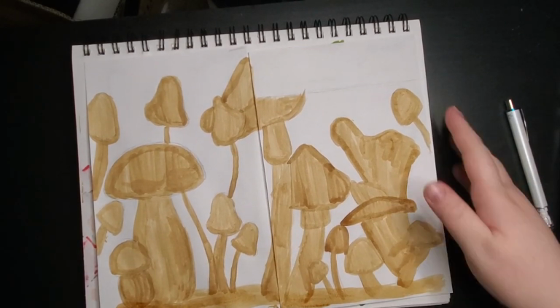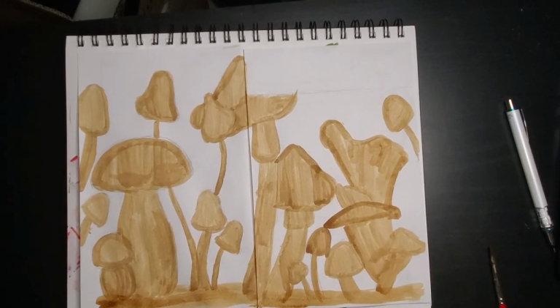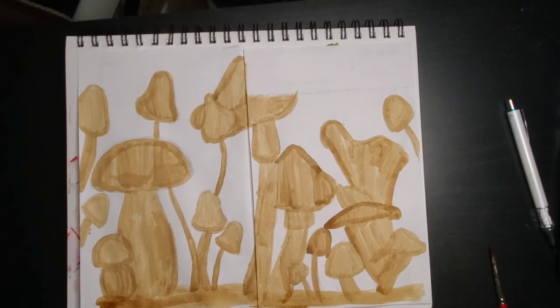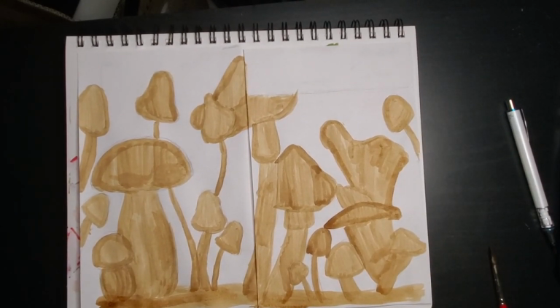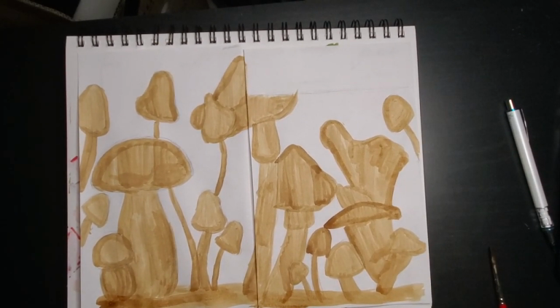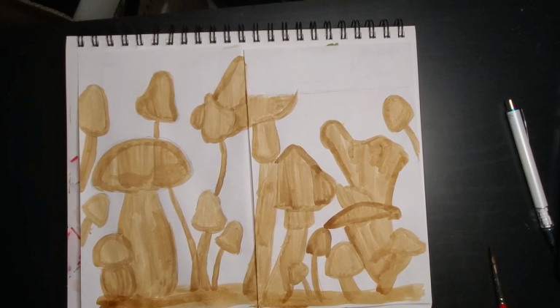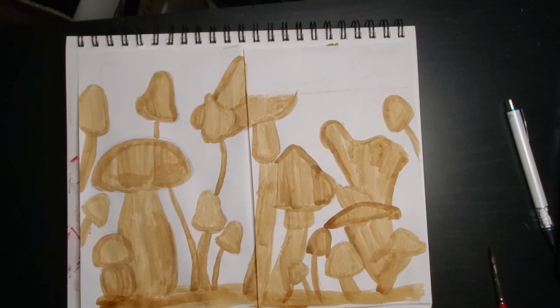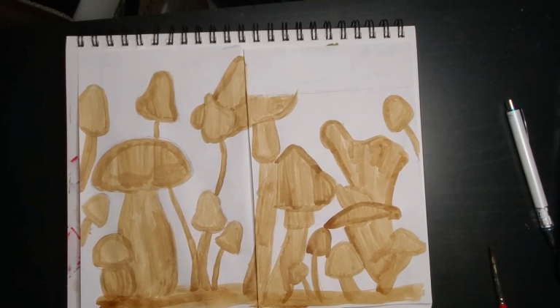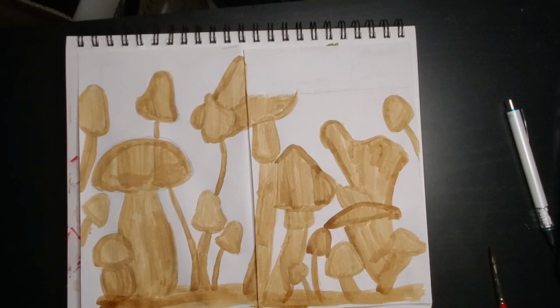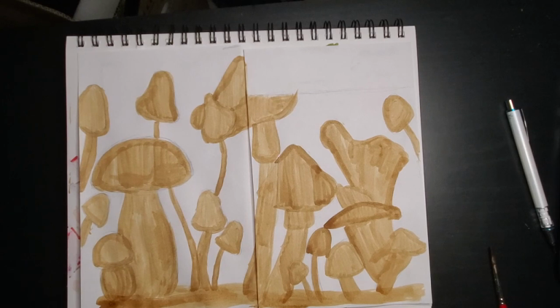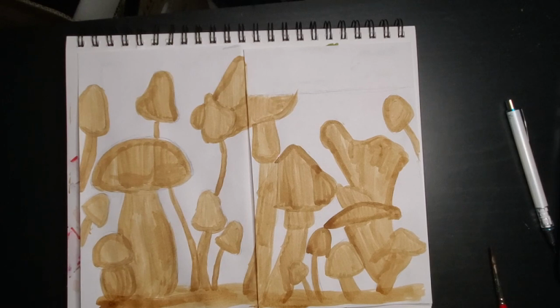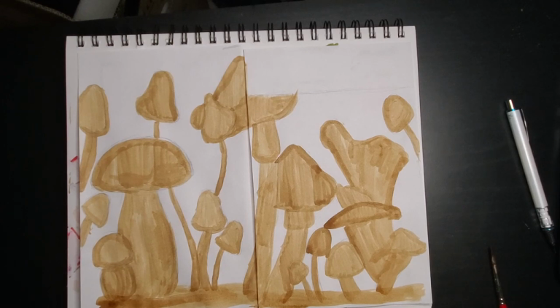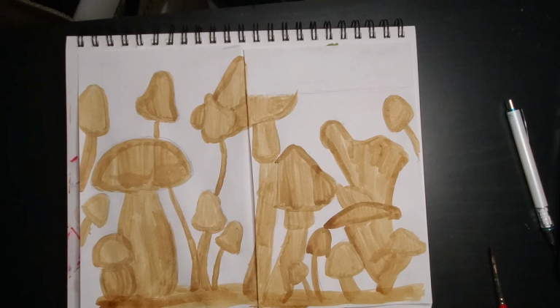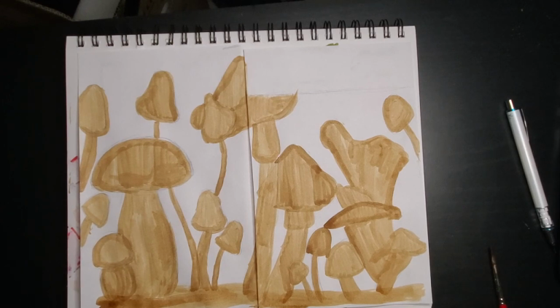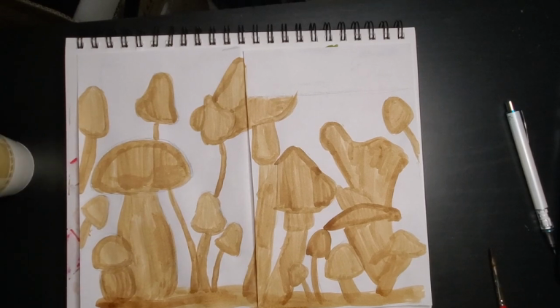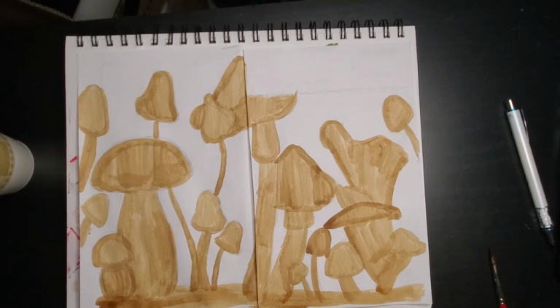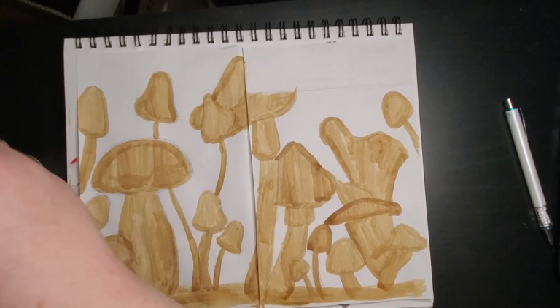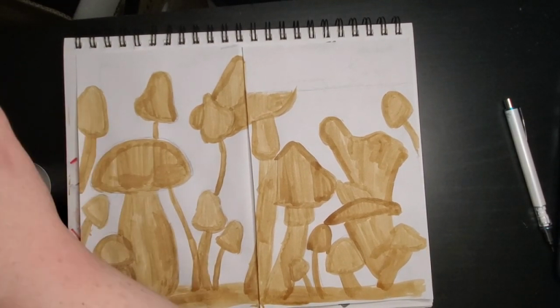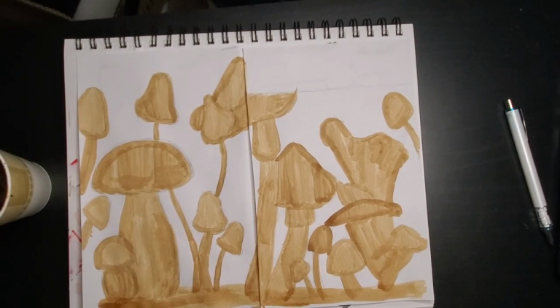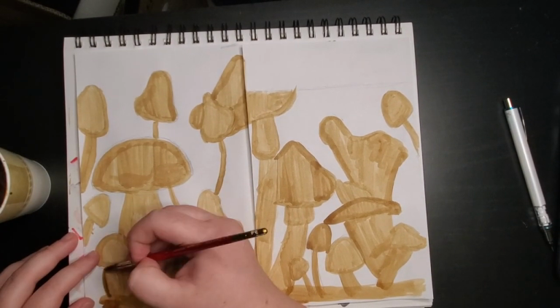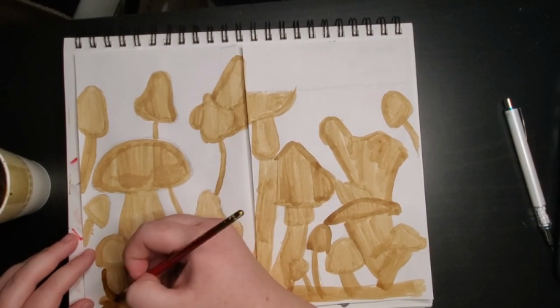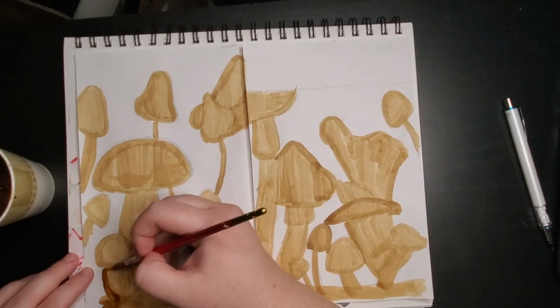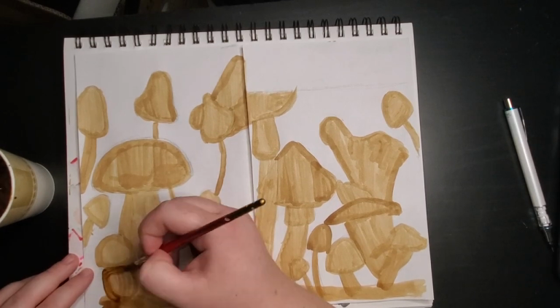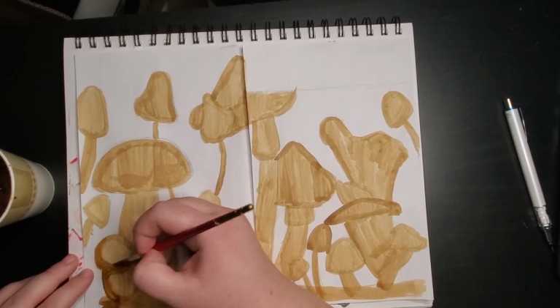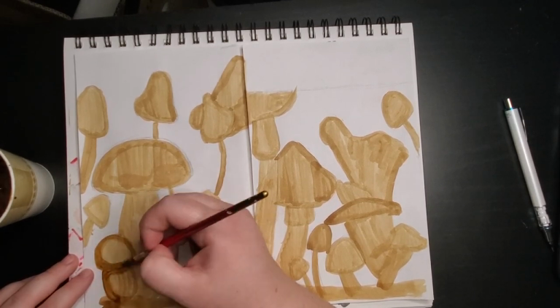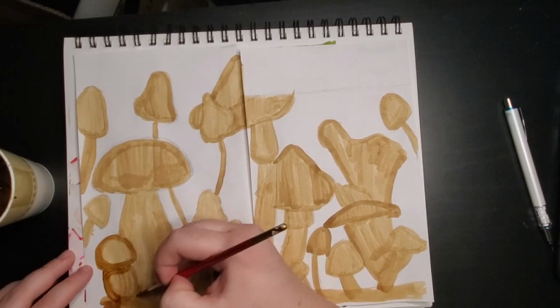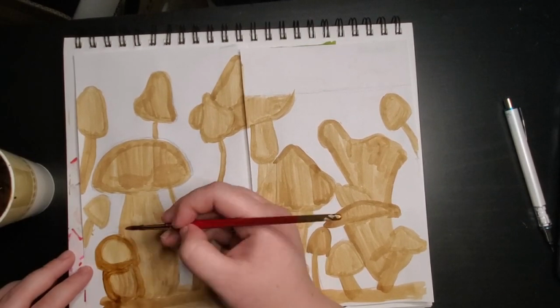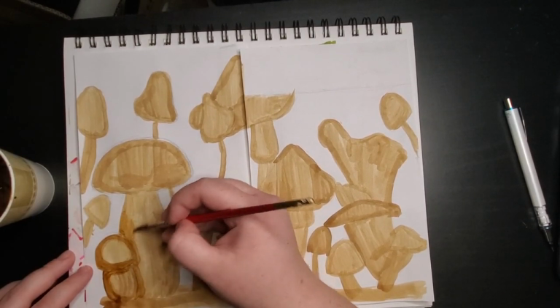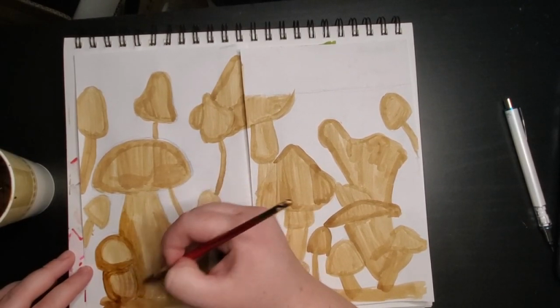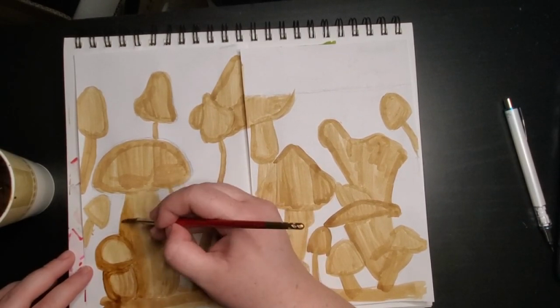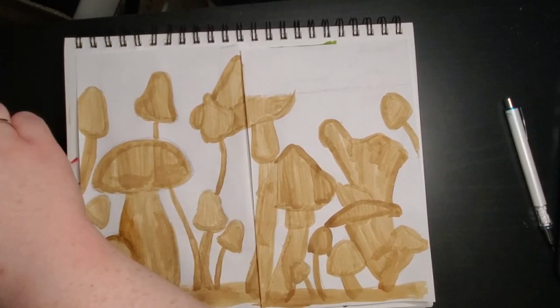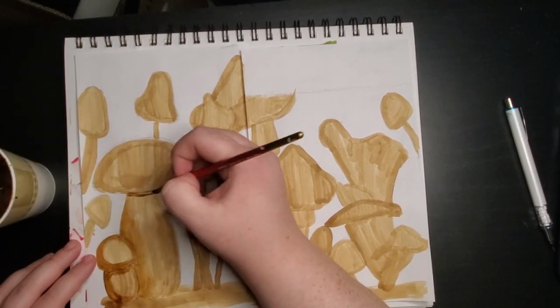Once I had this middle color painted, I ran off to the sink and mixed up a slightly darker shade of brown for some details. I just went in and added some shading to make these mushrooms really come to life.